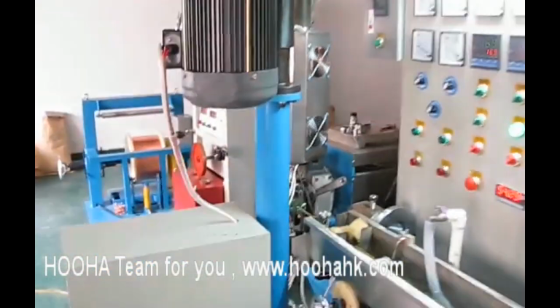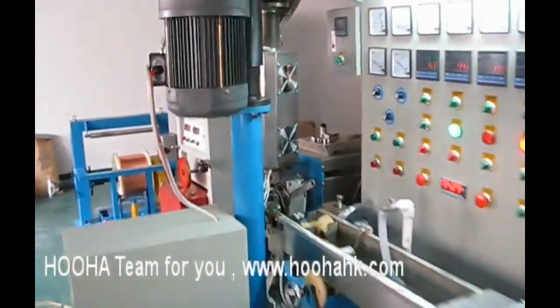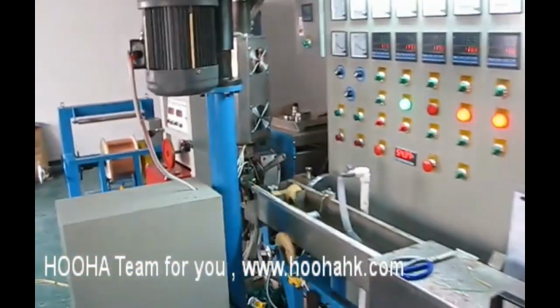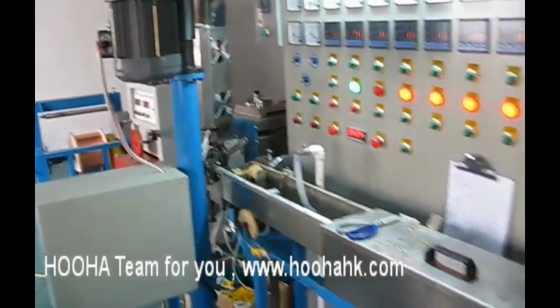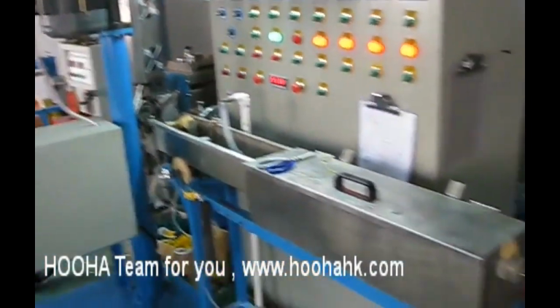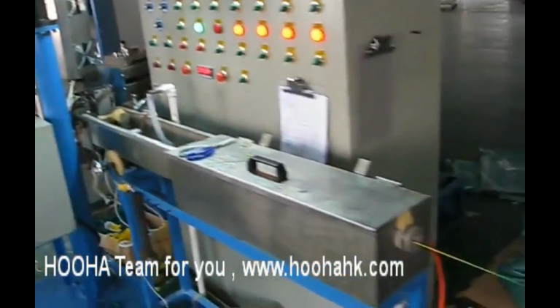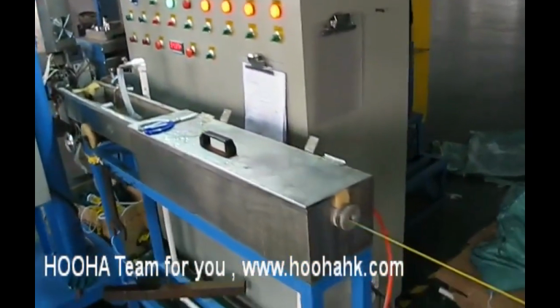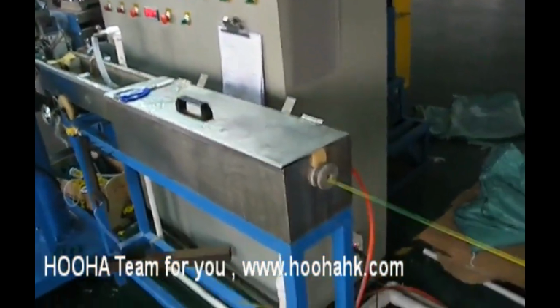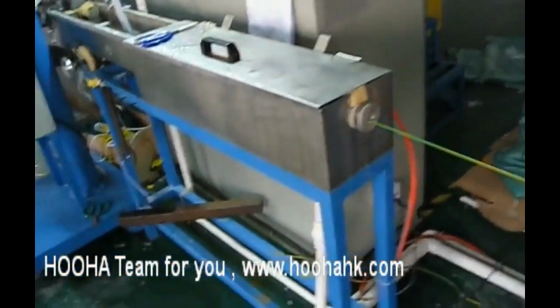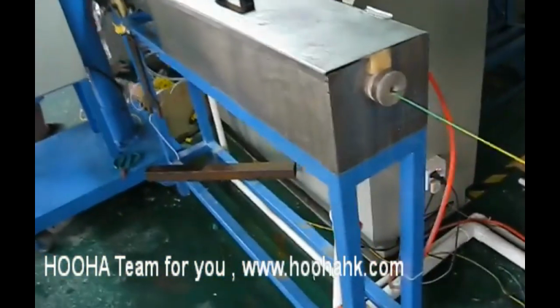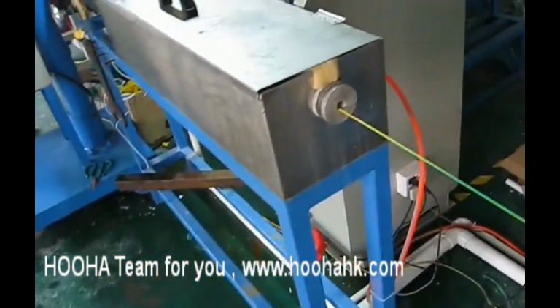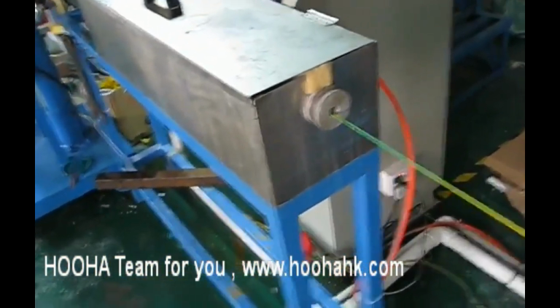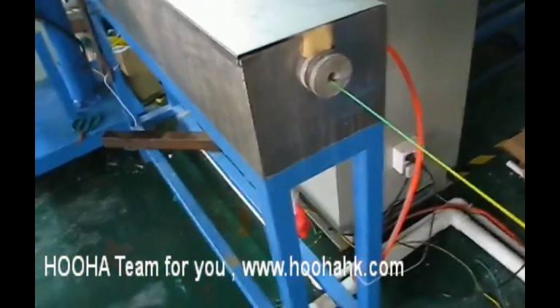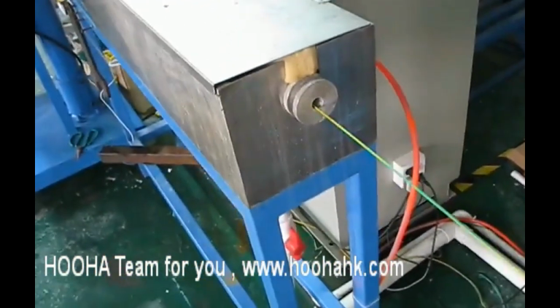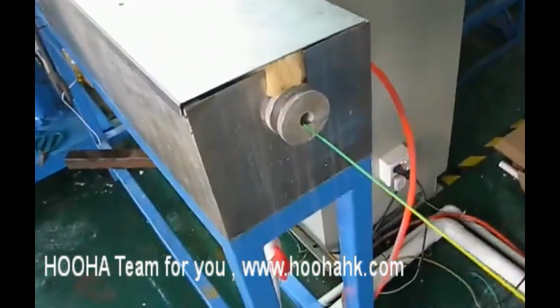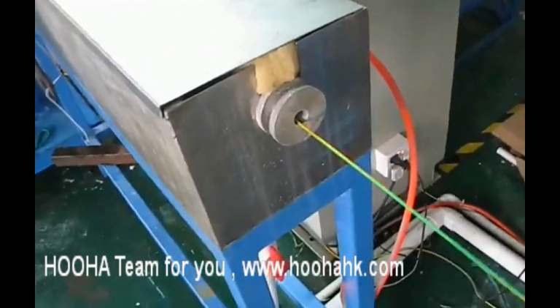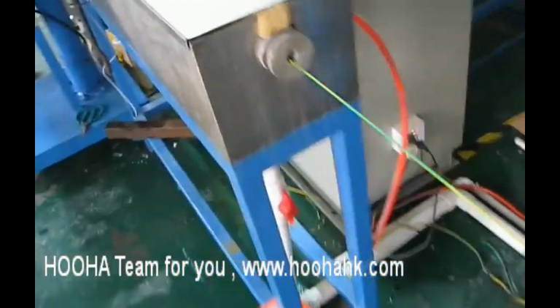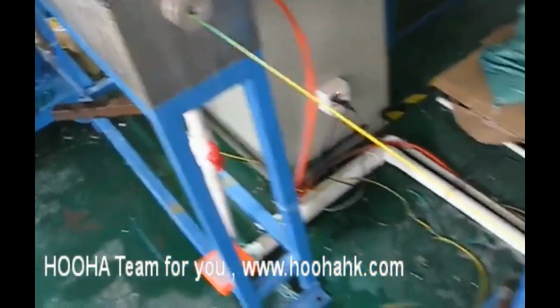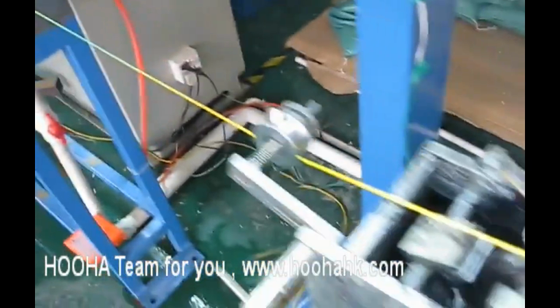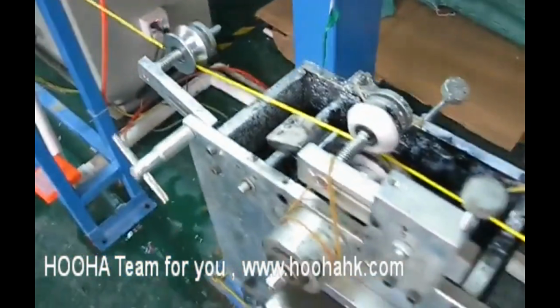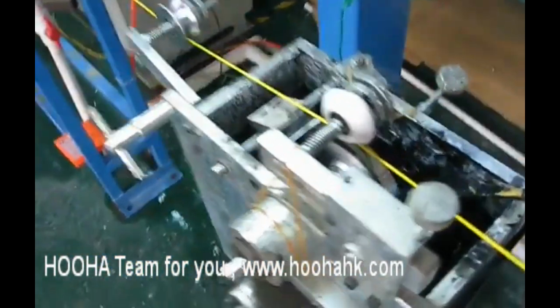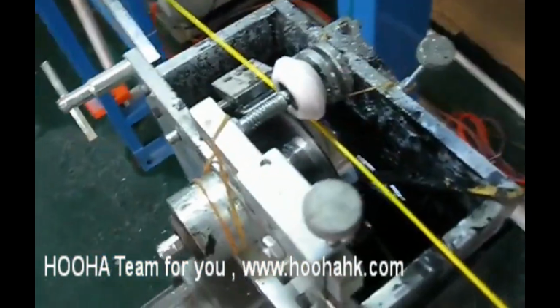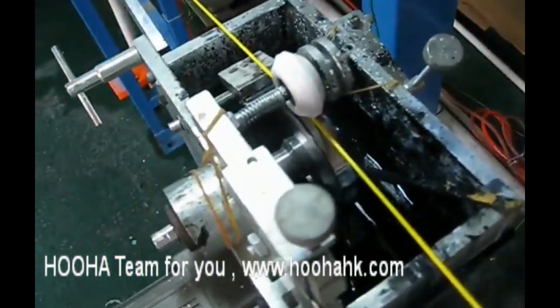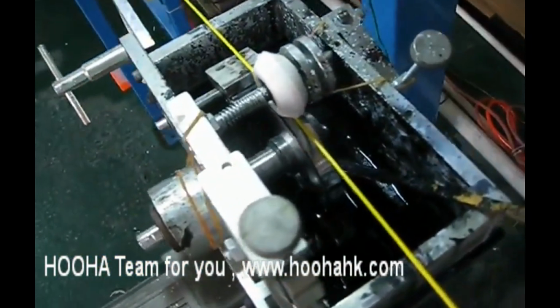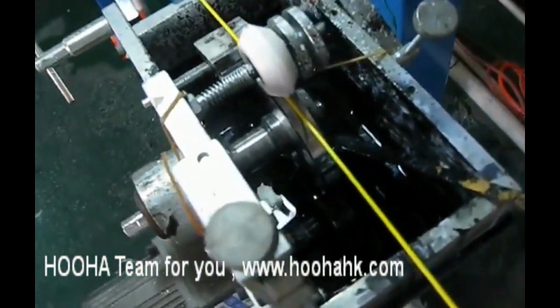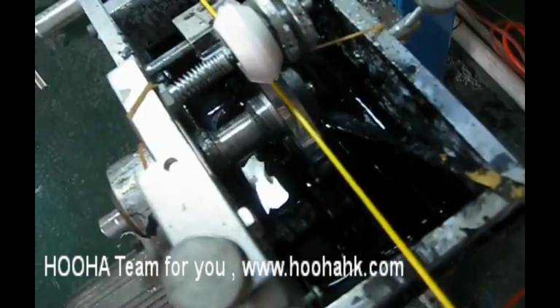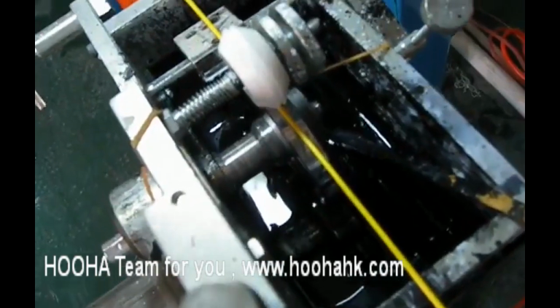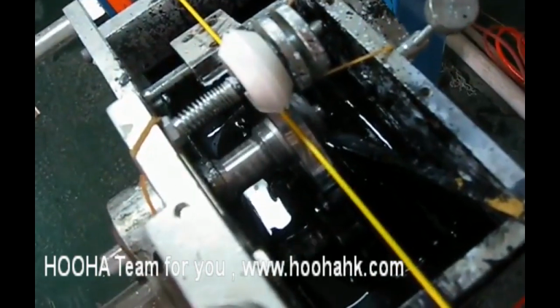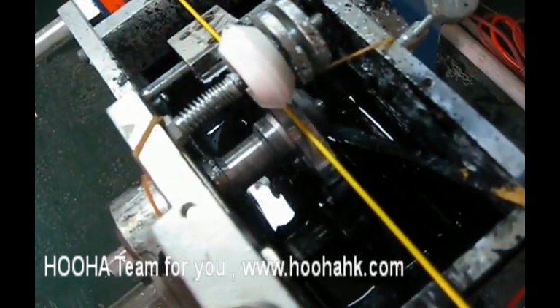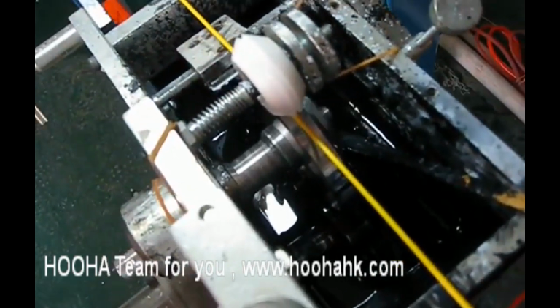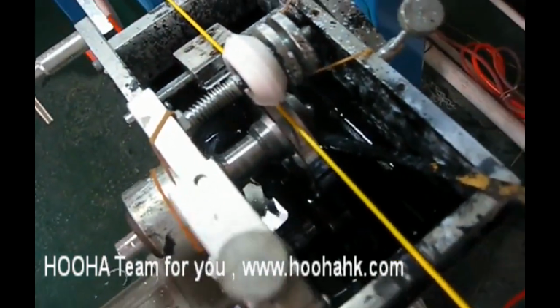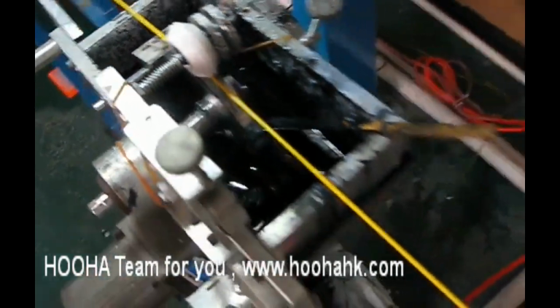Now I'm going to turn it over to the battery. This is a small part of the battery.